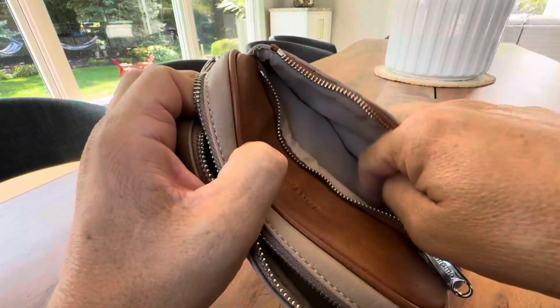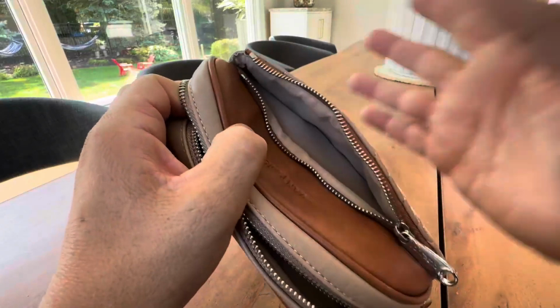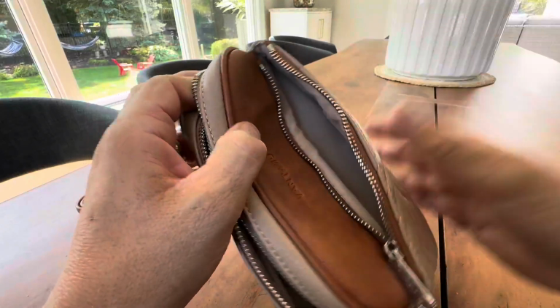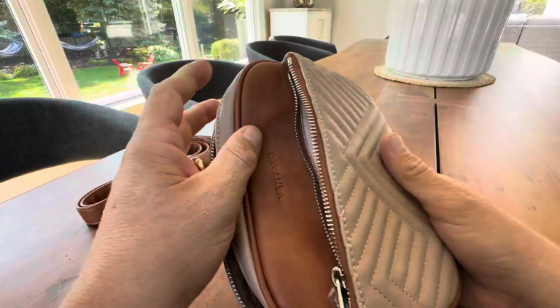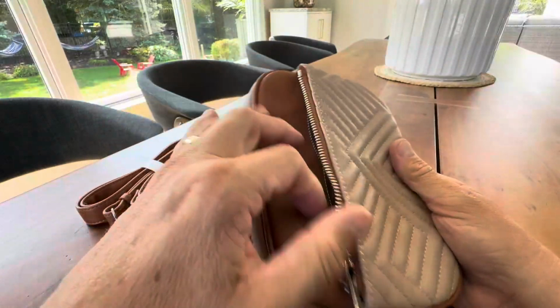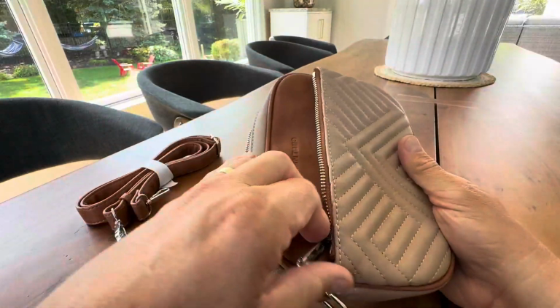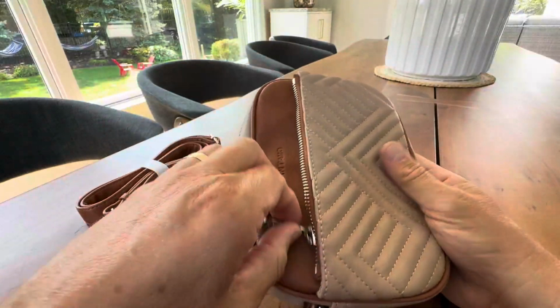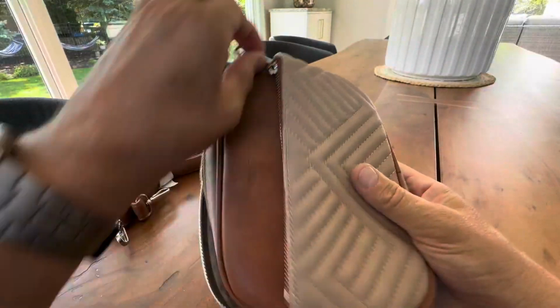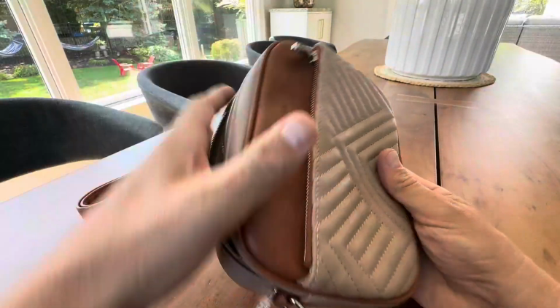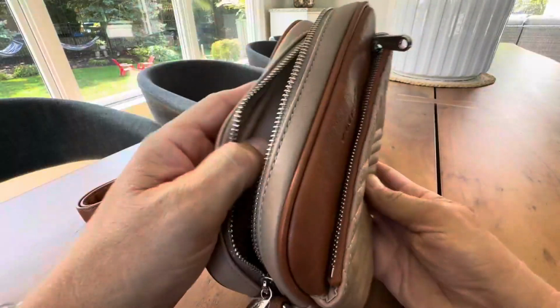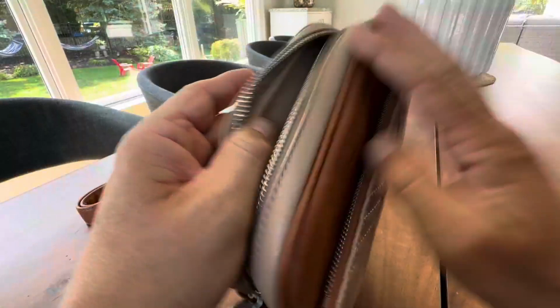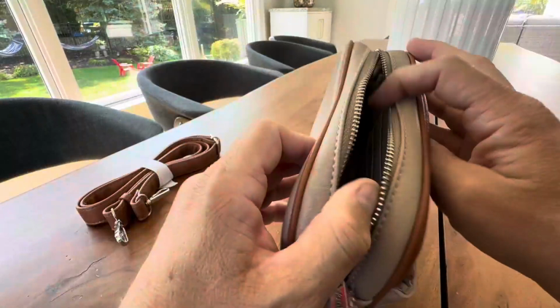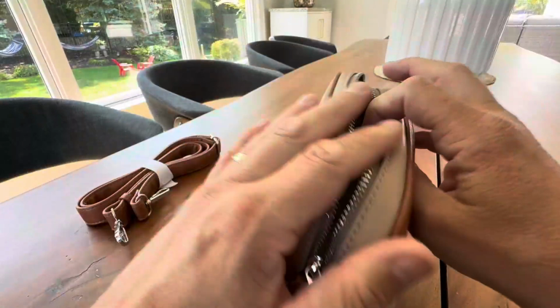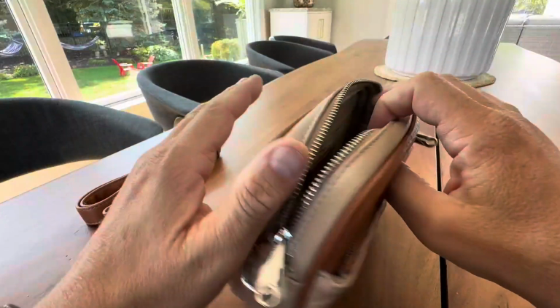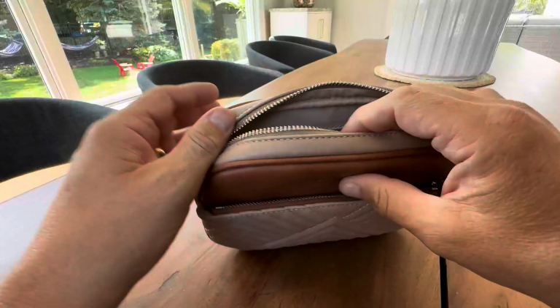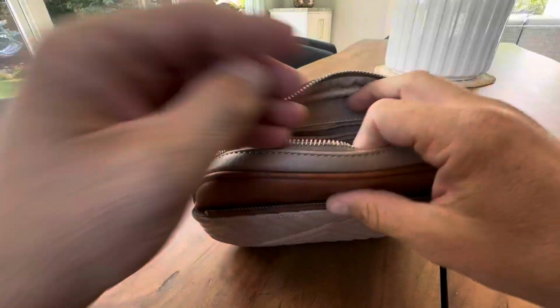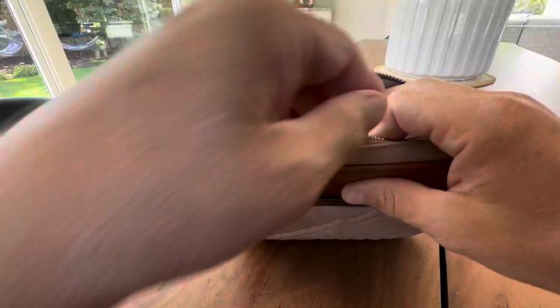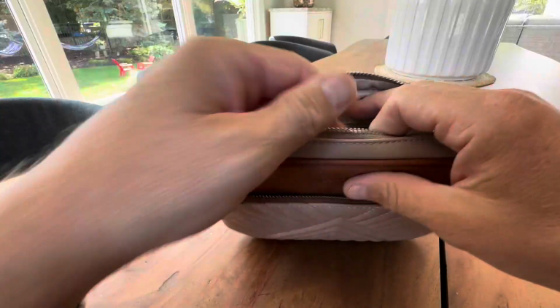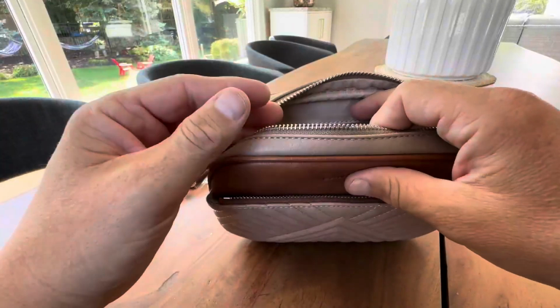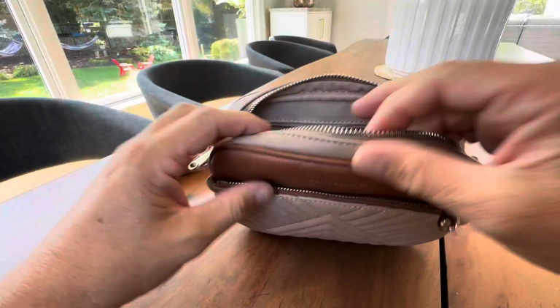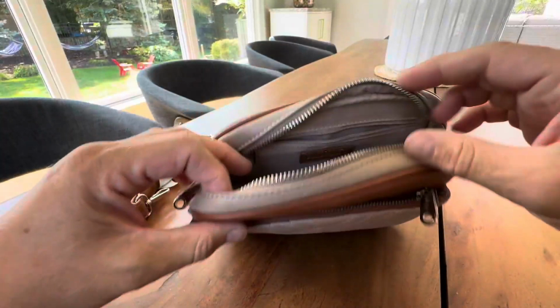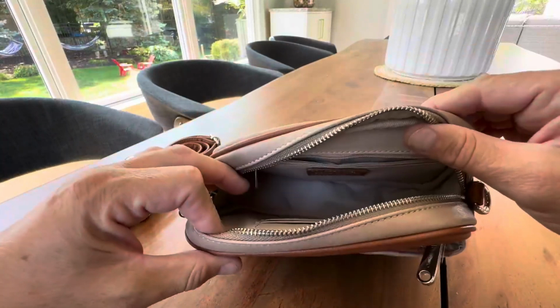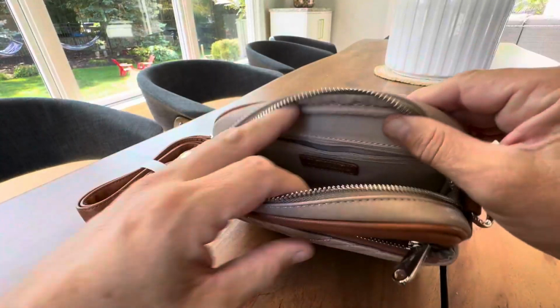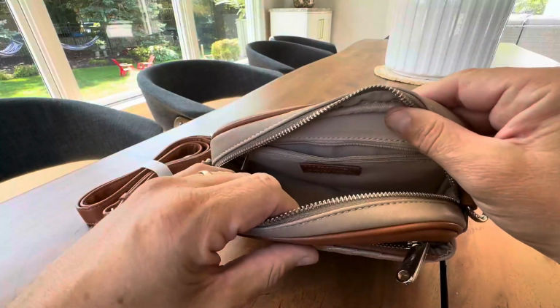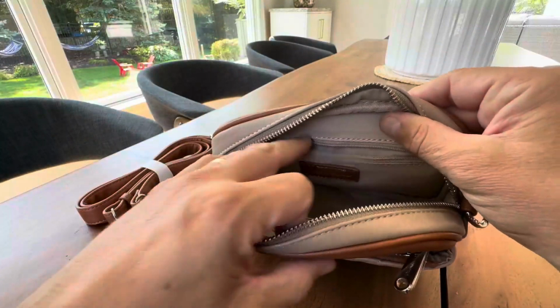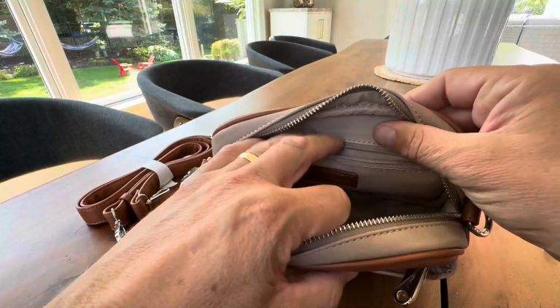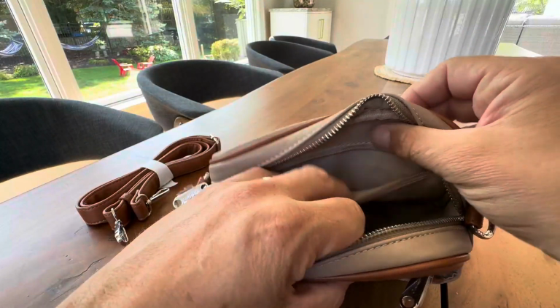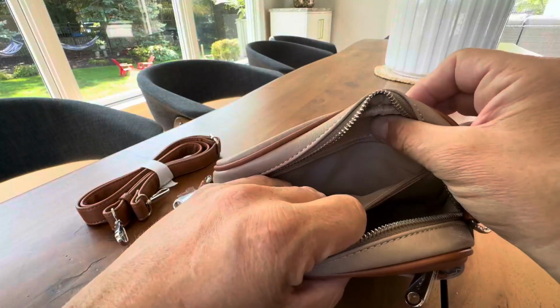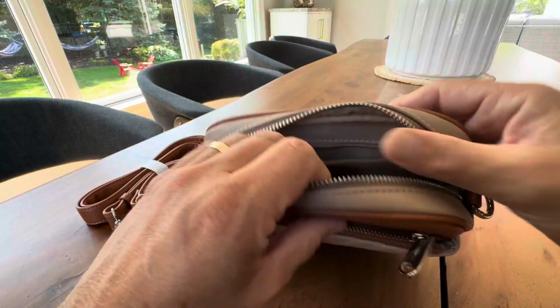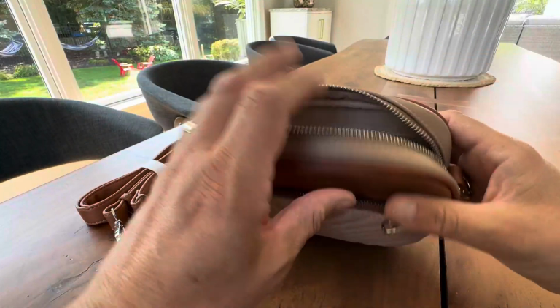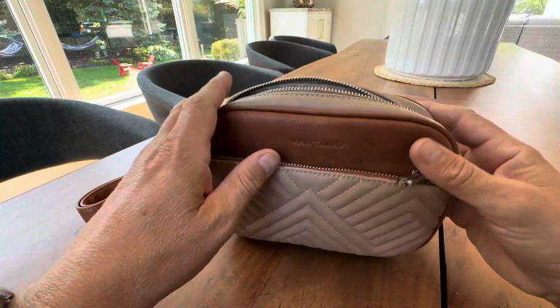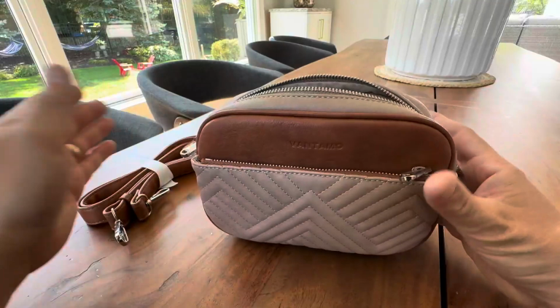The front pocket is great for sunglasses, keys, whatever you want to put in there. Women love having different compartments — I can never find anything when they ask me to look because there are so many compartments, but they love having that.